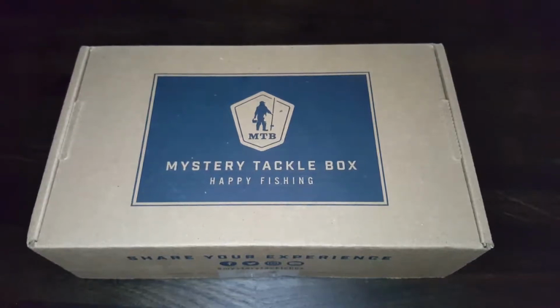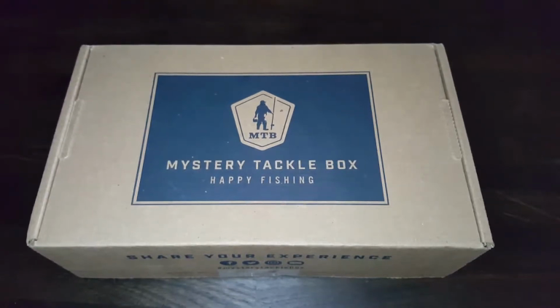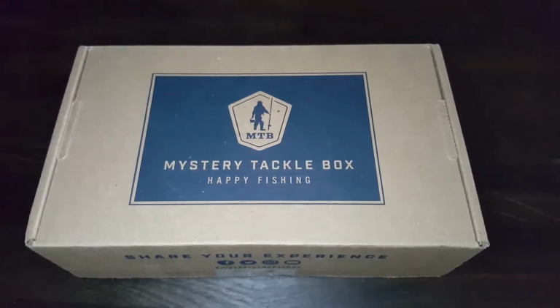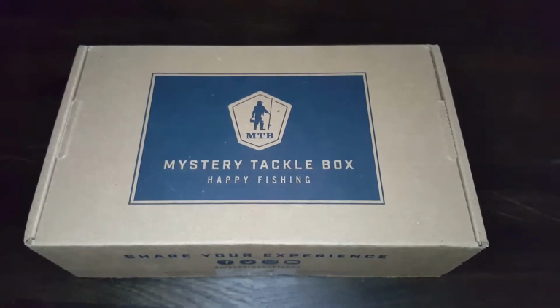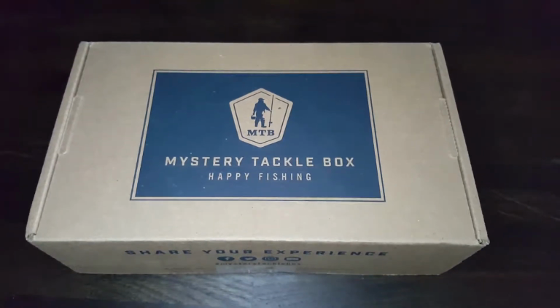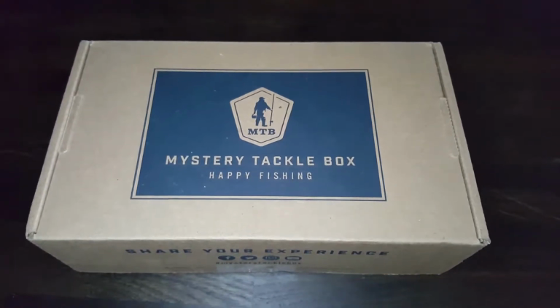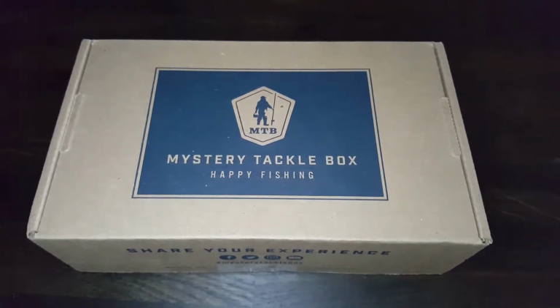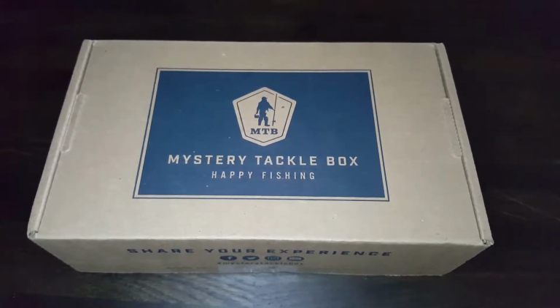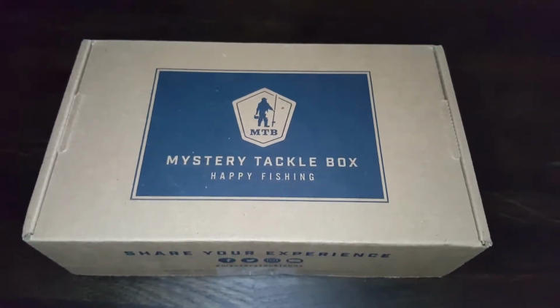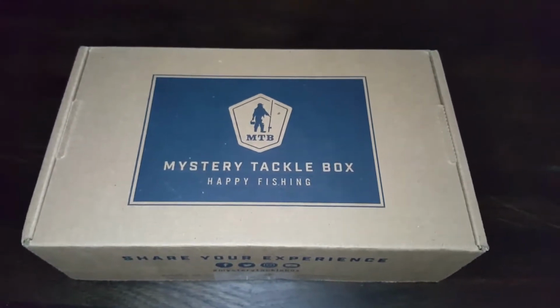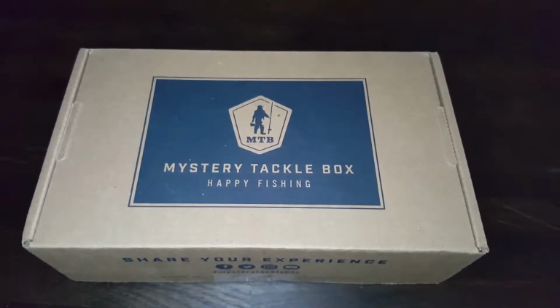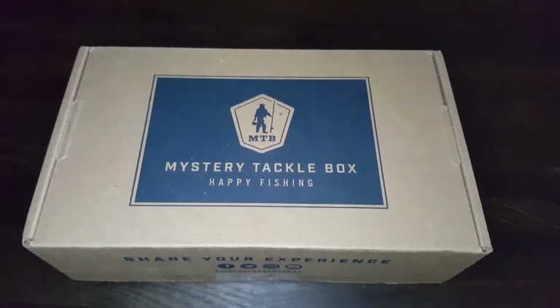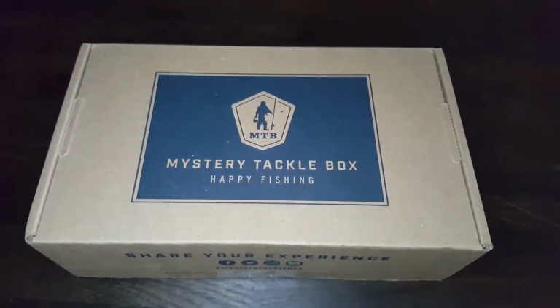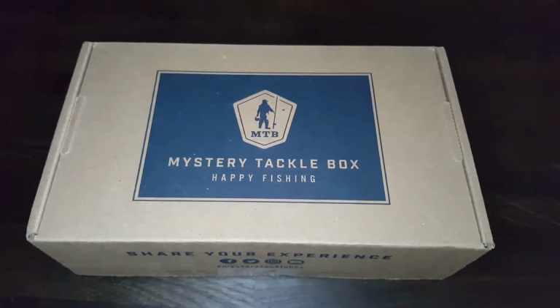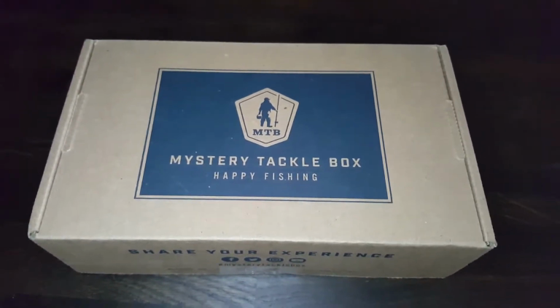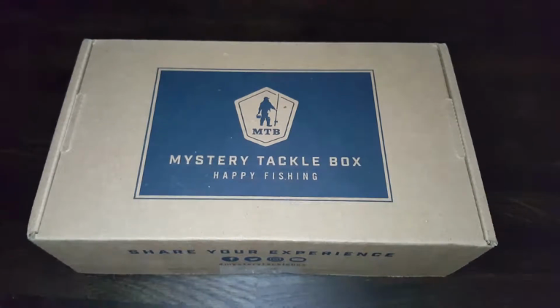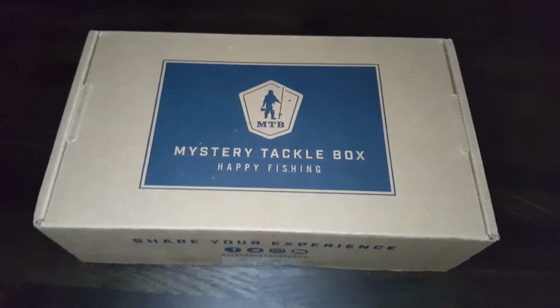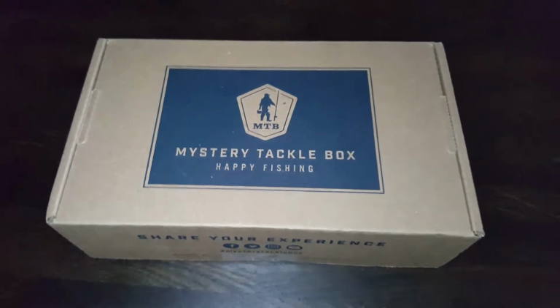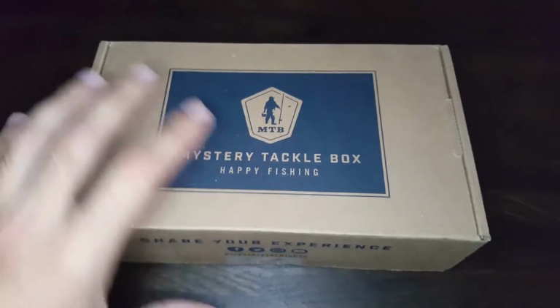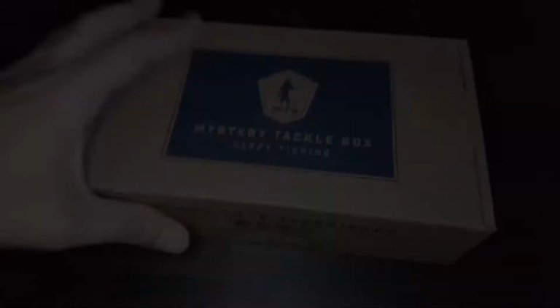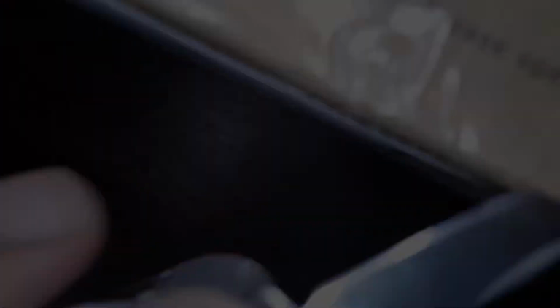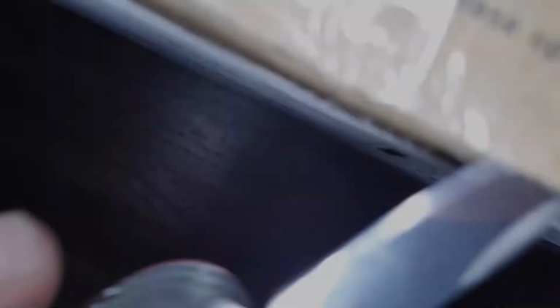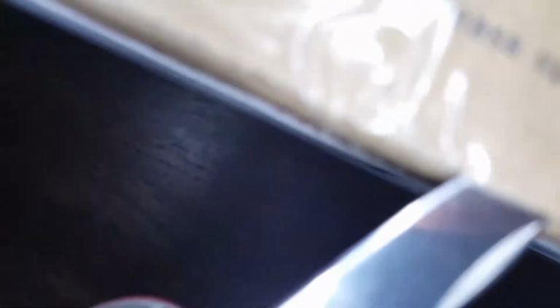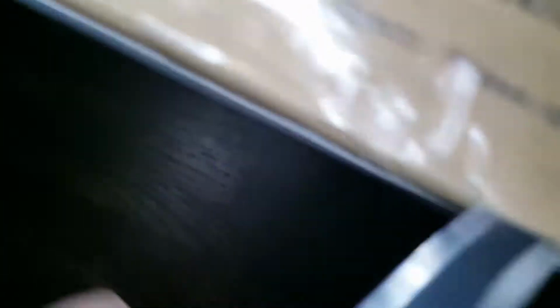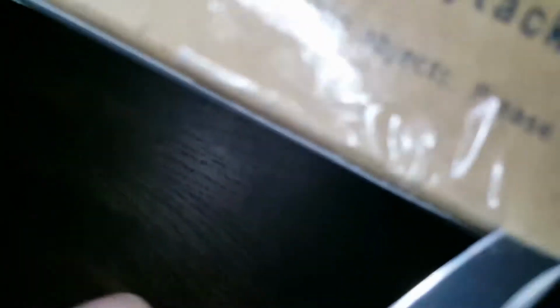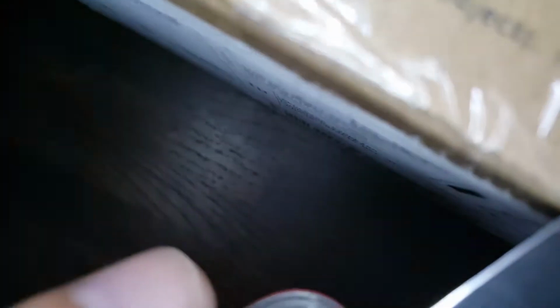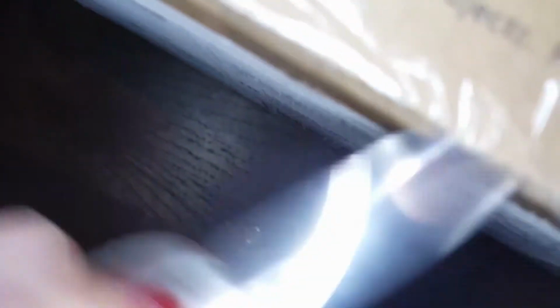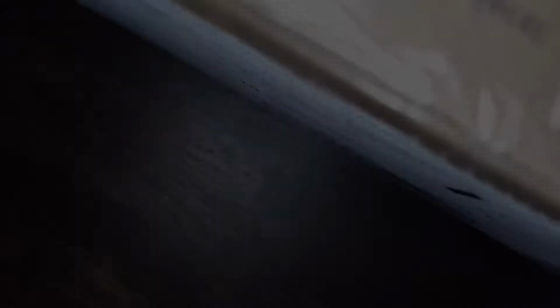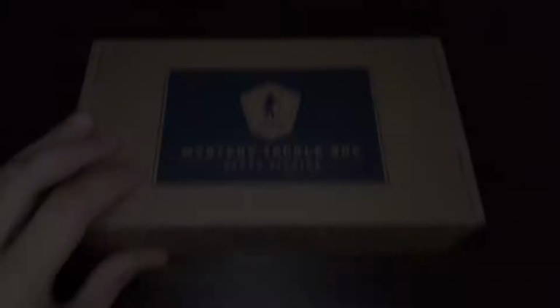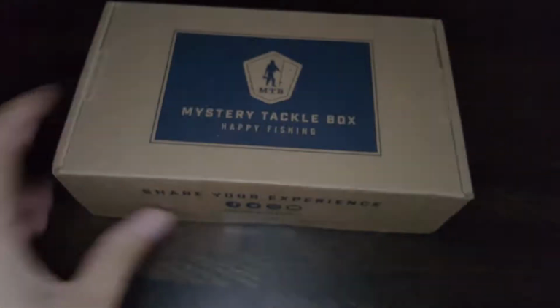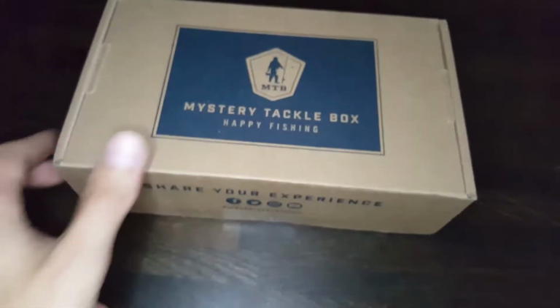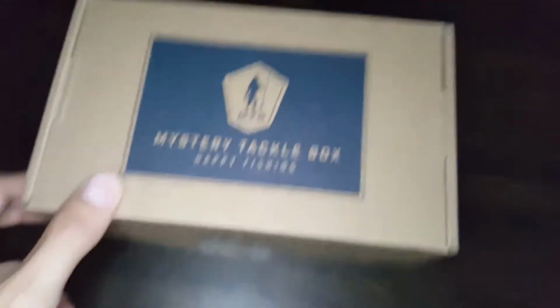Hey guys, today the Mystery Tackle Box October has arrived. Here we go!